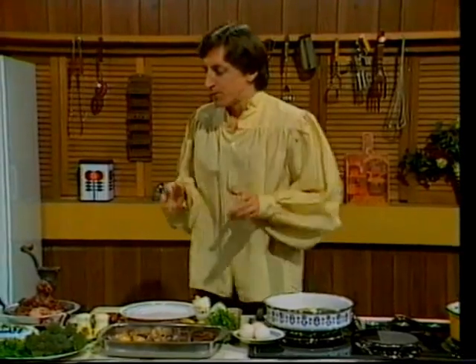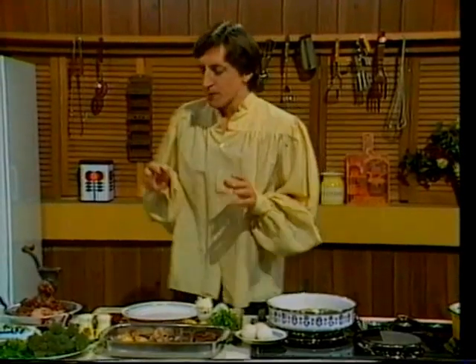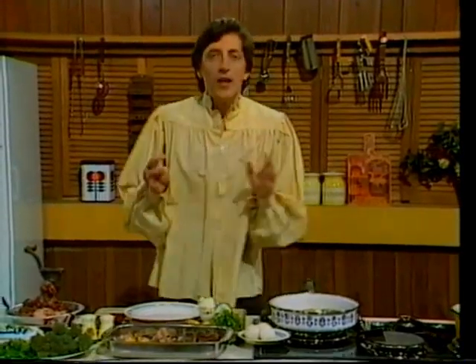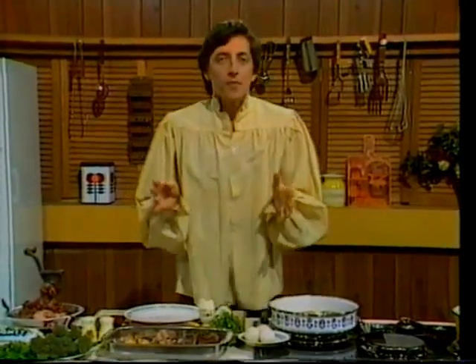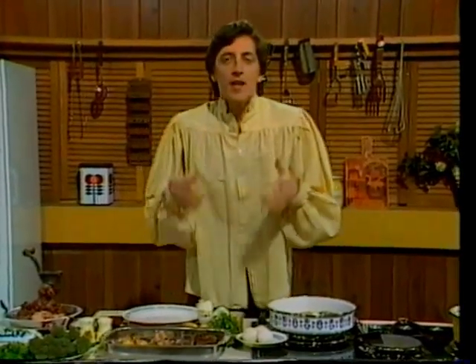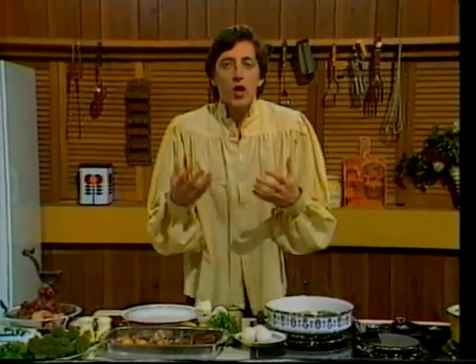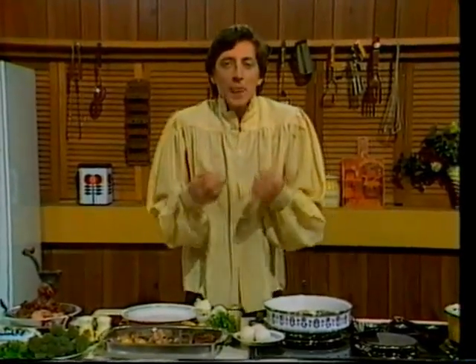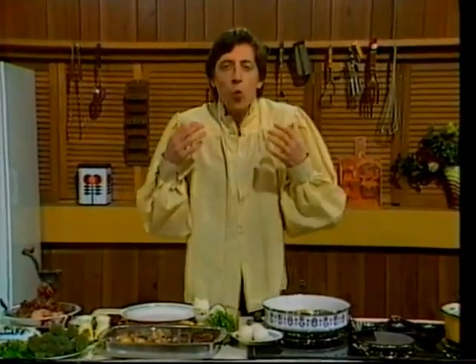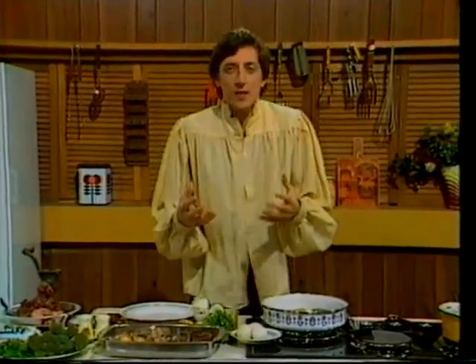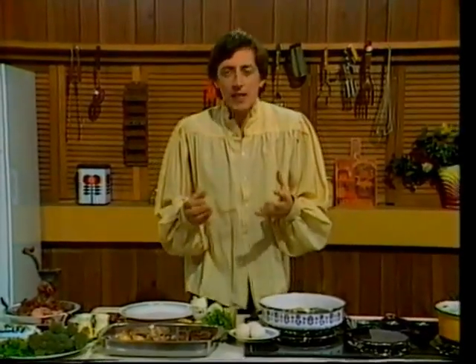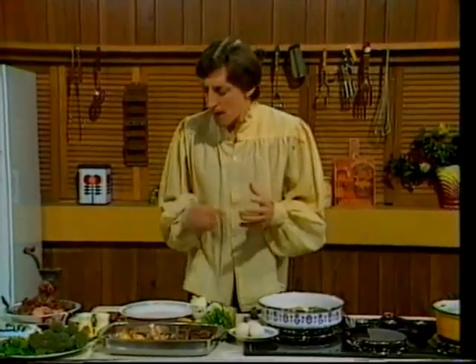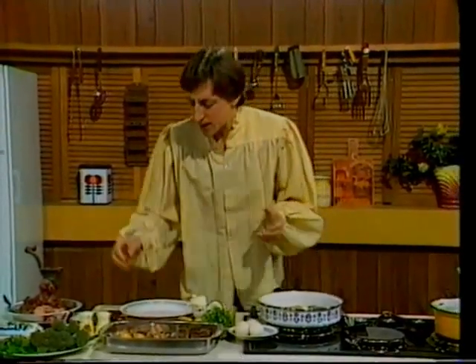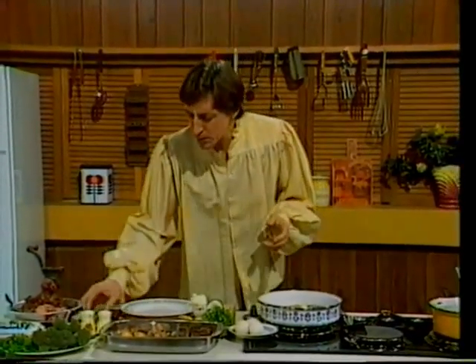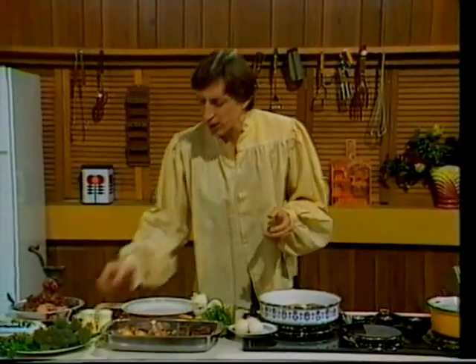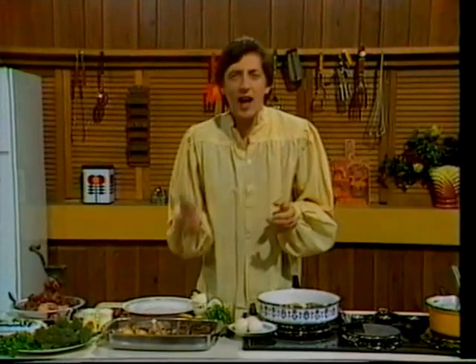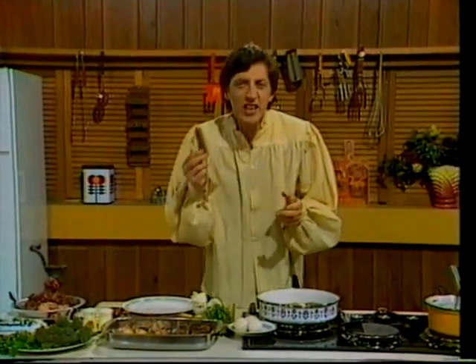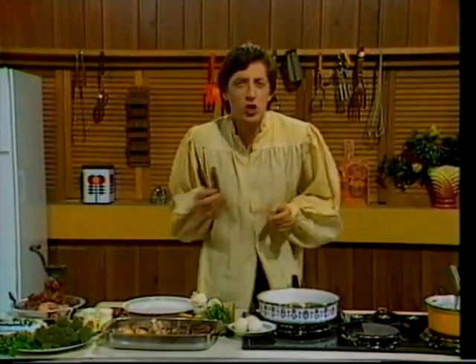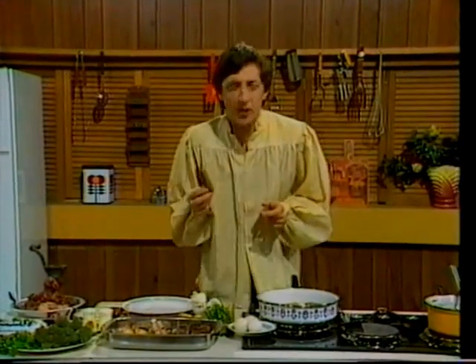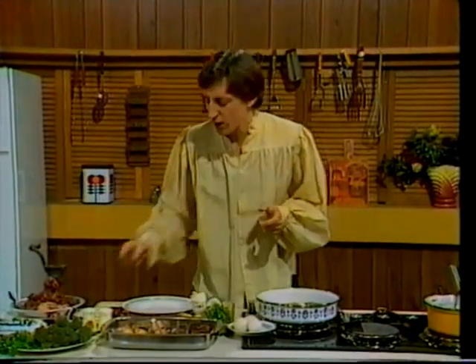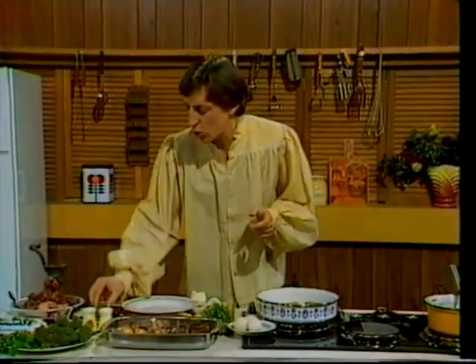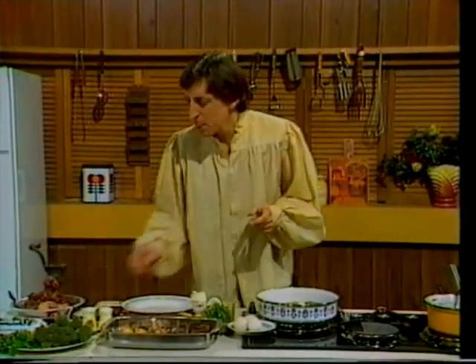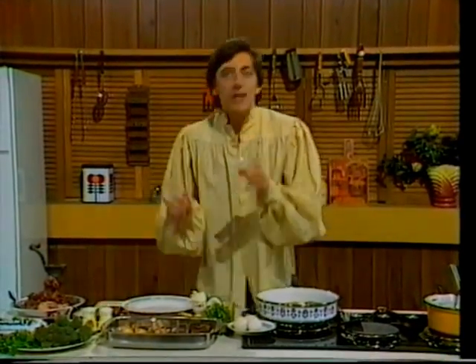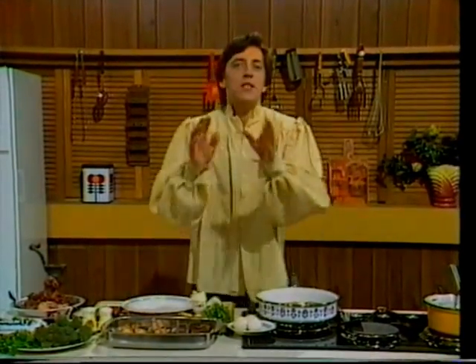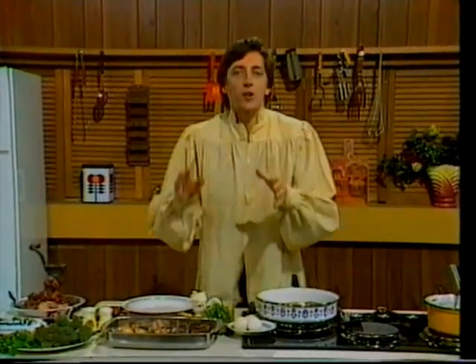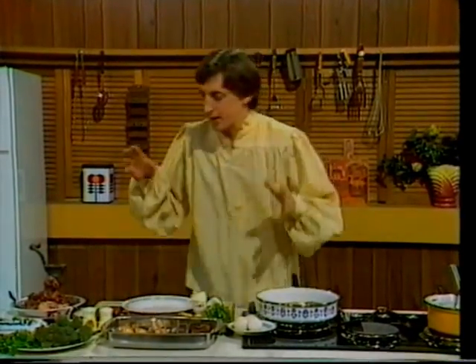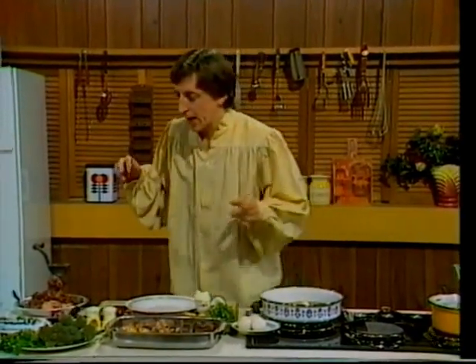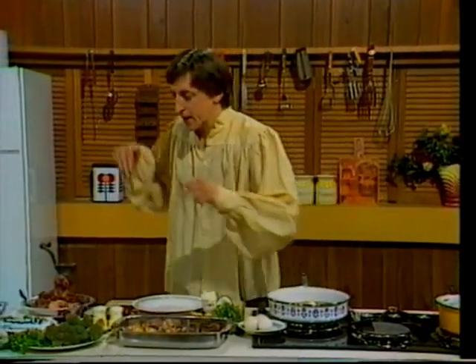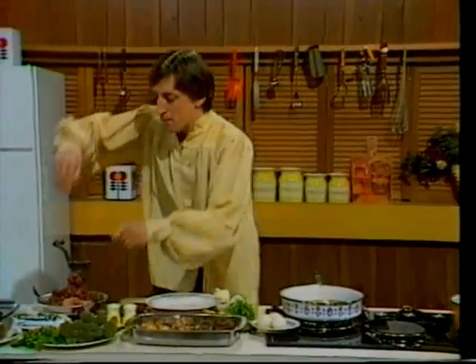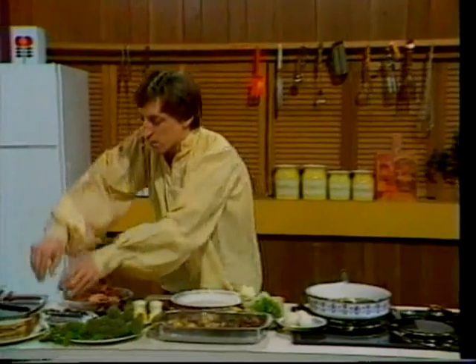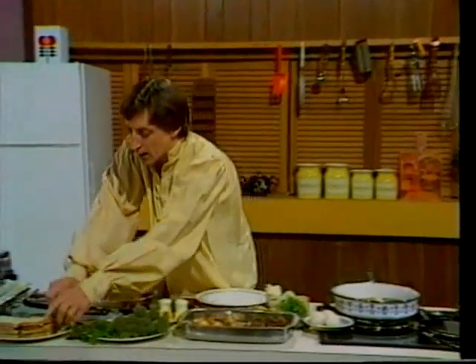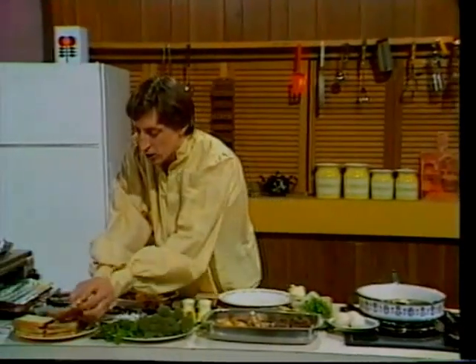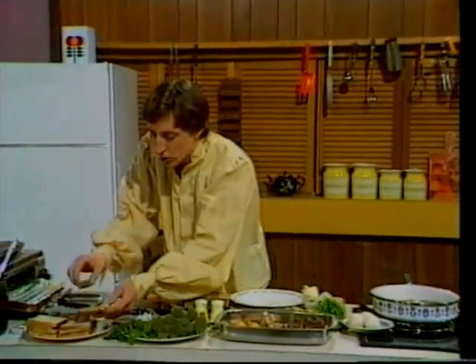You know, nature, in its wisdom, has given Mars Bars an absolutely ideal shape for convenient cooking. Take that quick and easy classic — Mars Bars on toast.